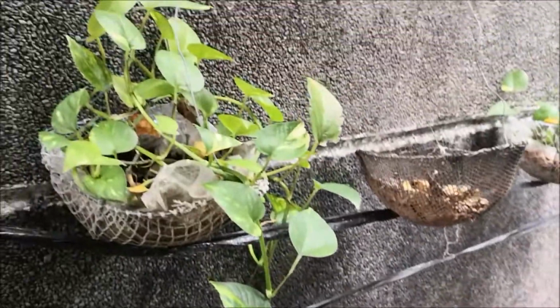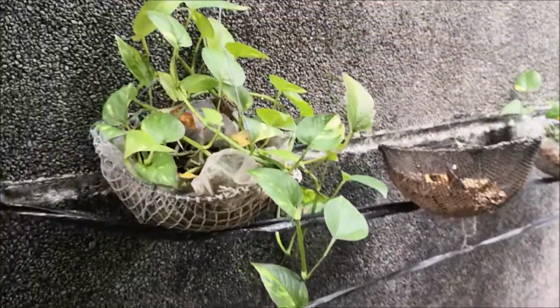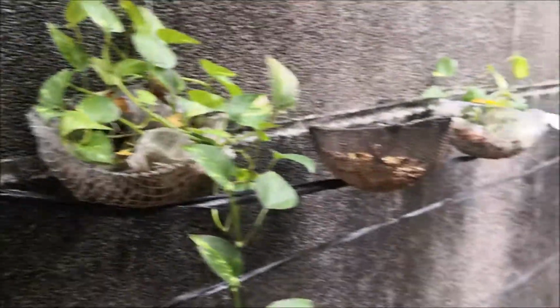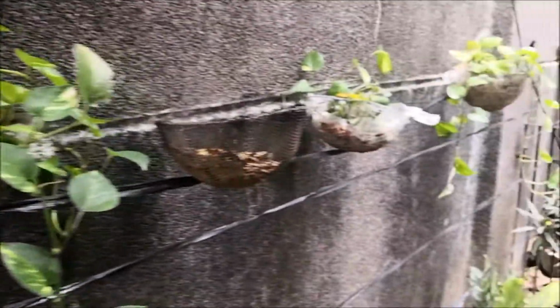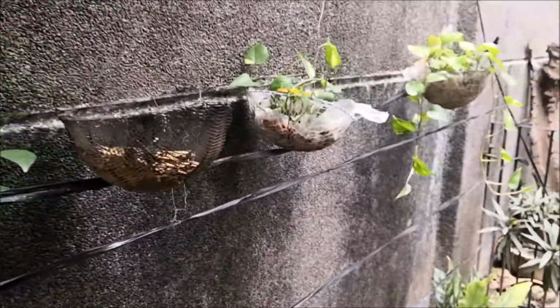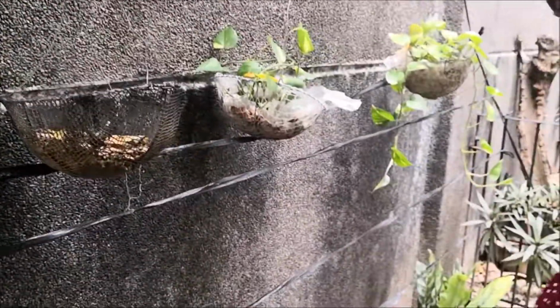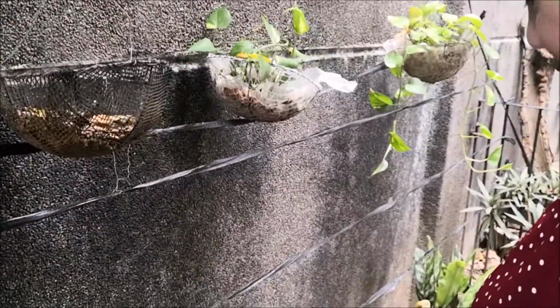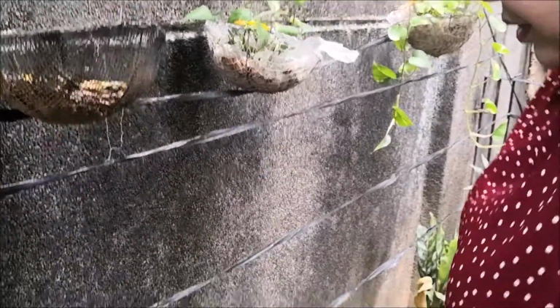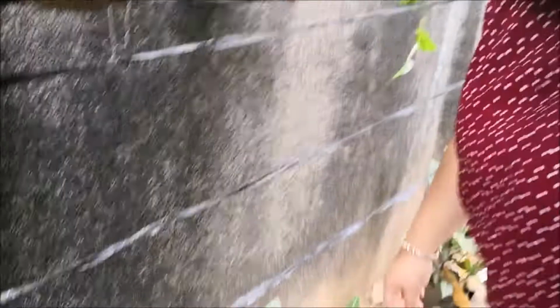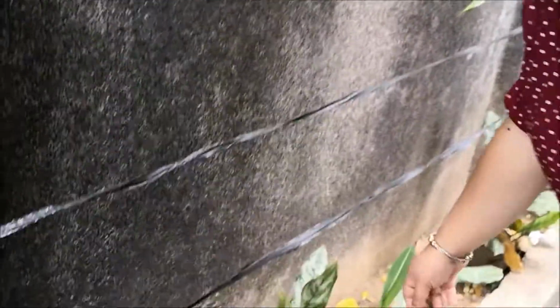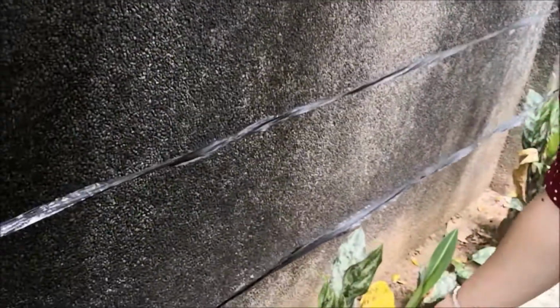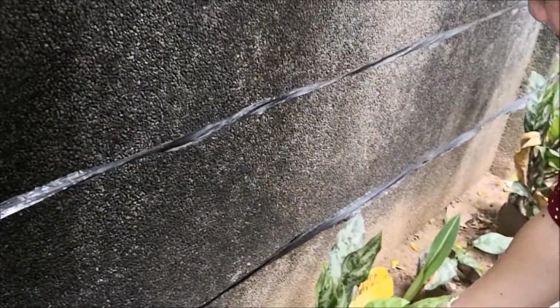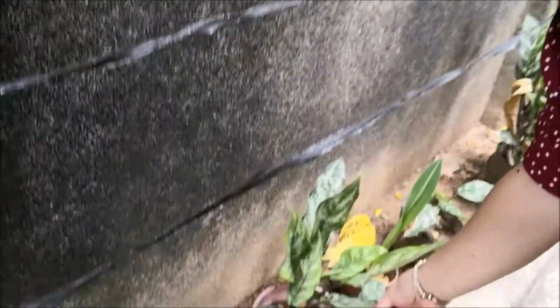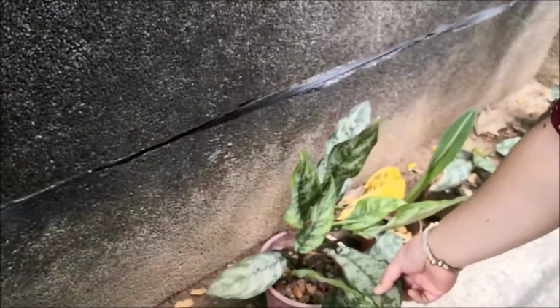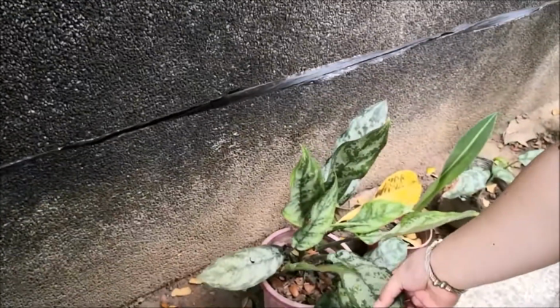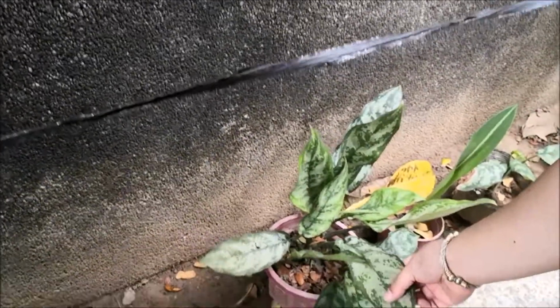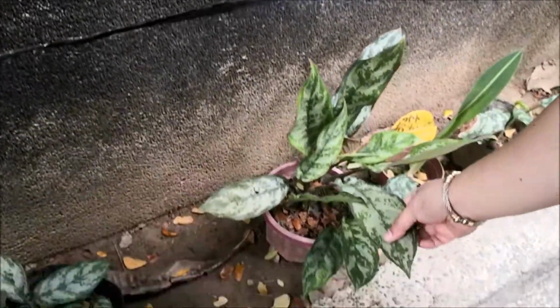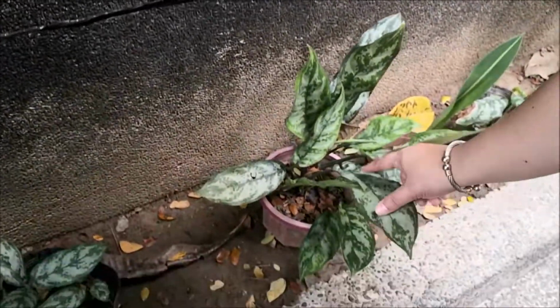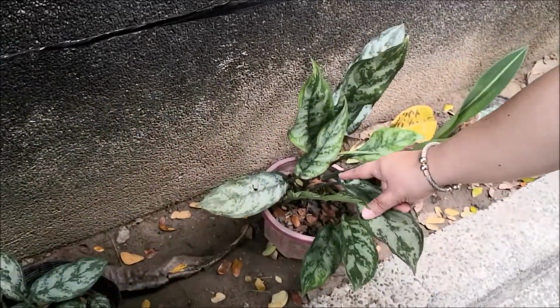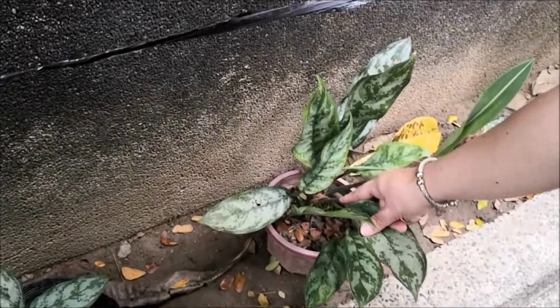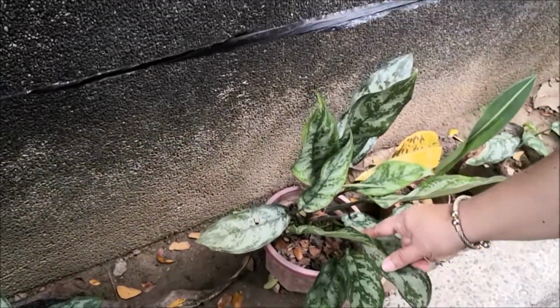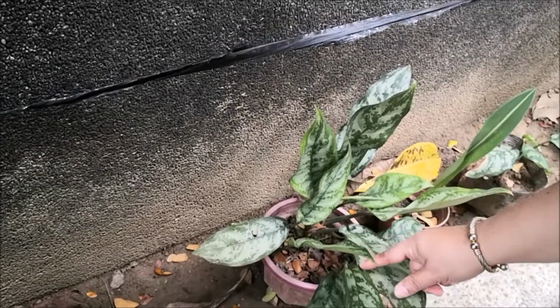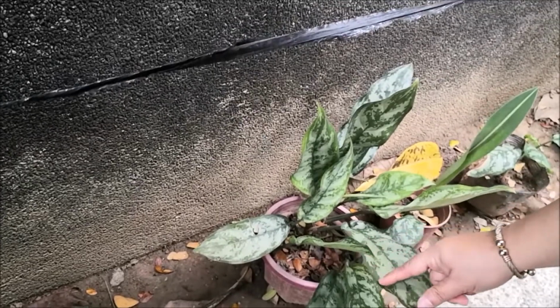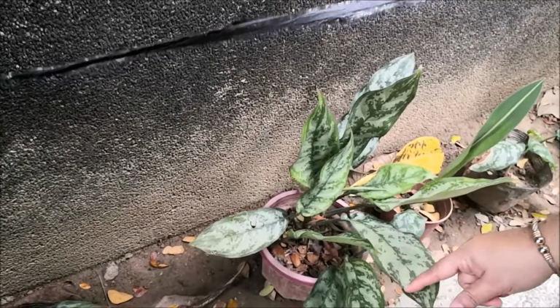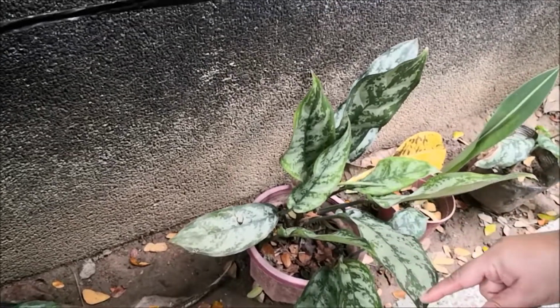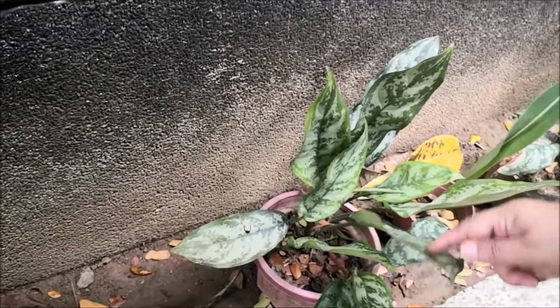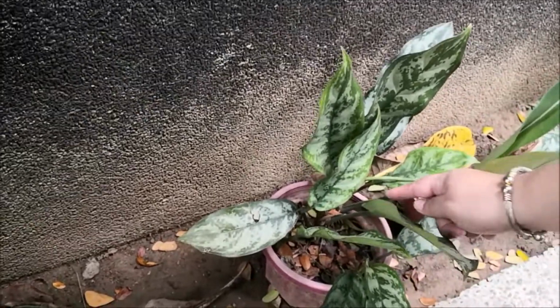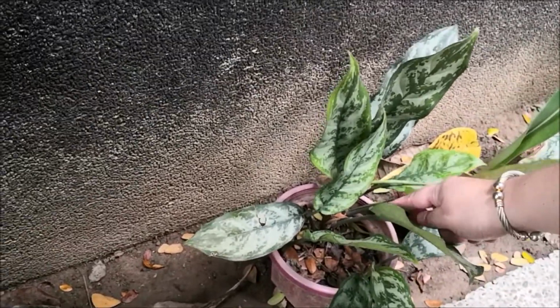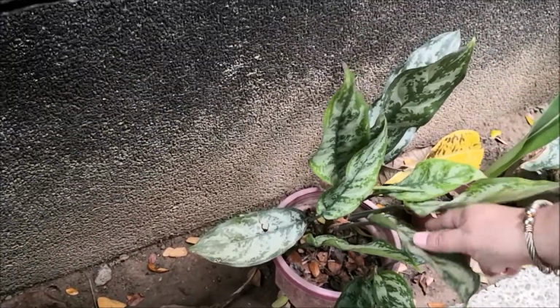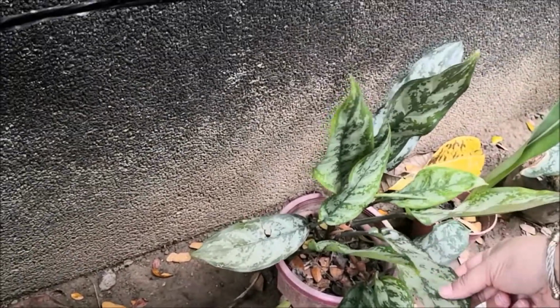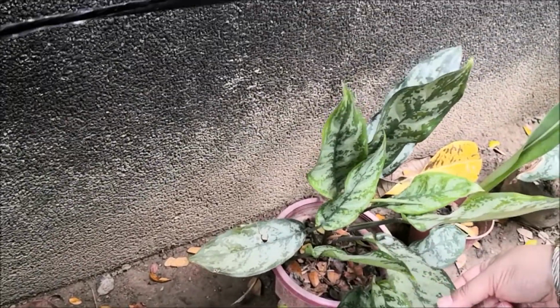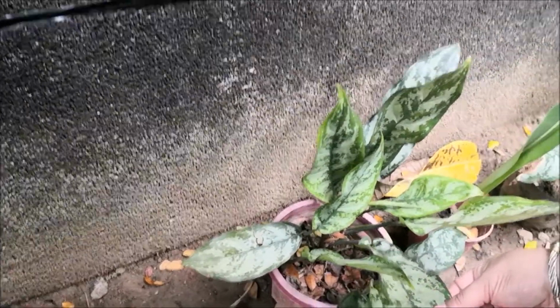What else is here? This leaf here is longer. It has a different shape. I wonder what this shape is called.